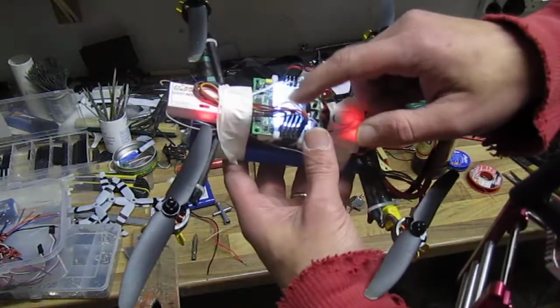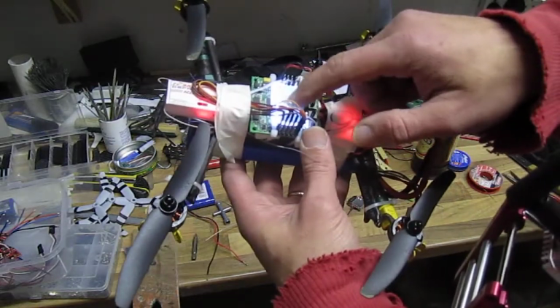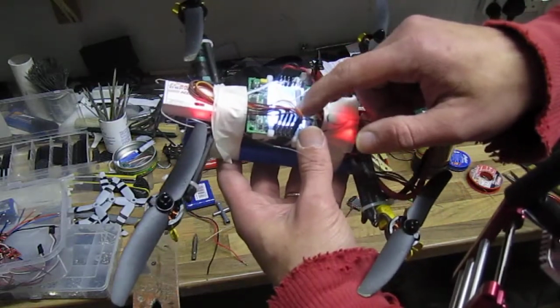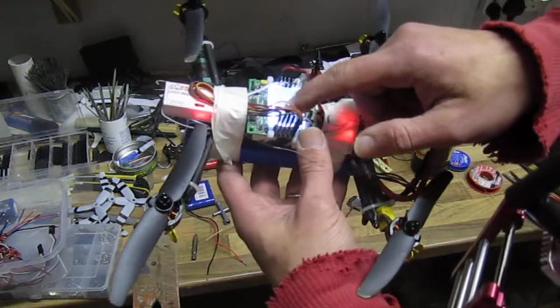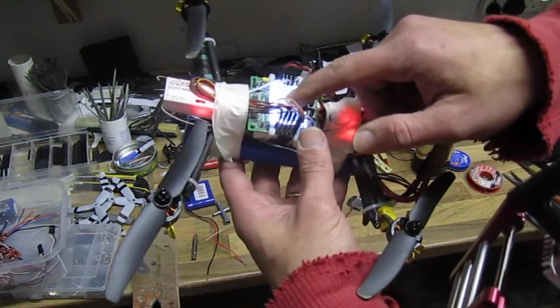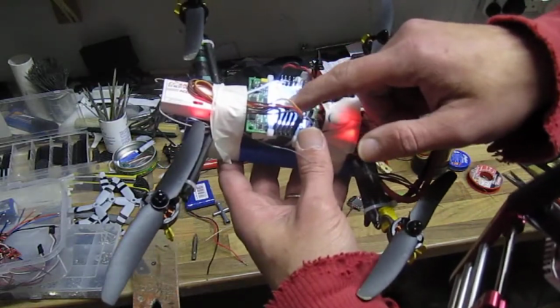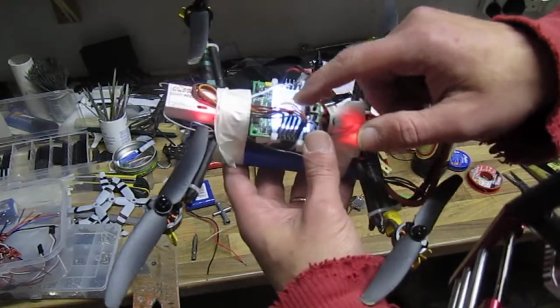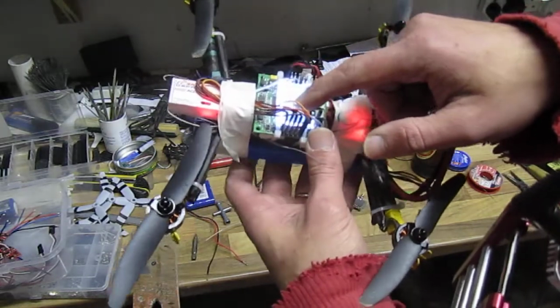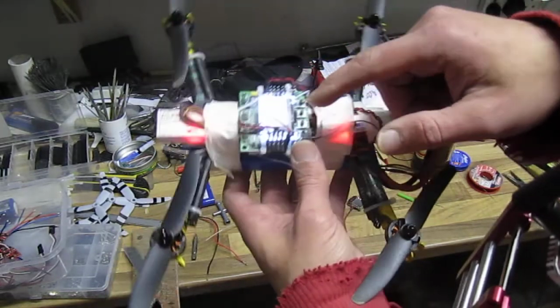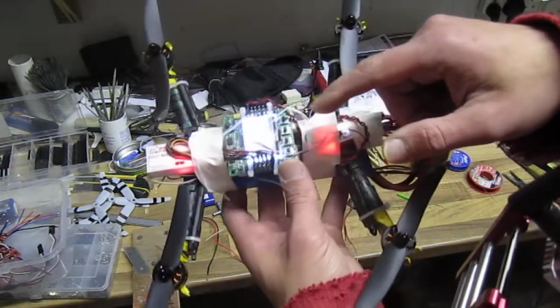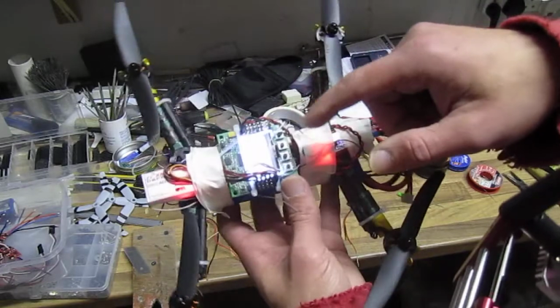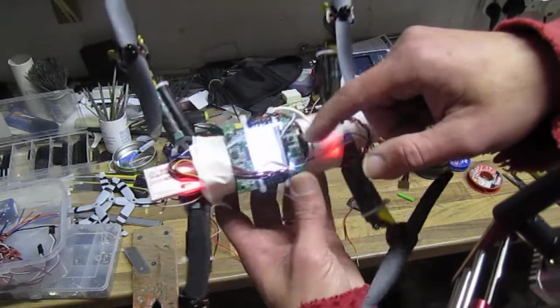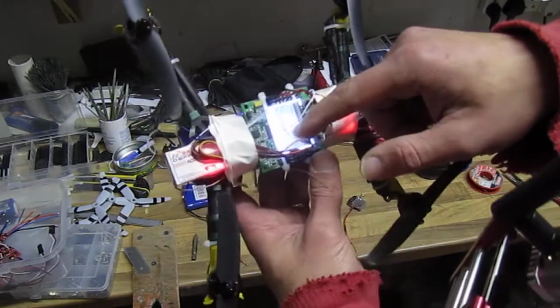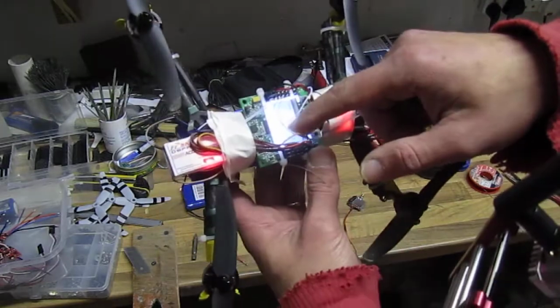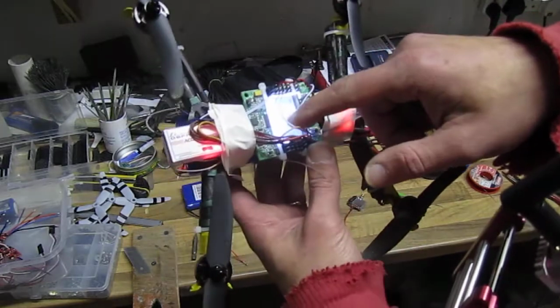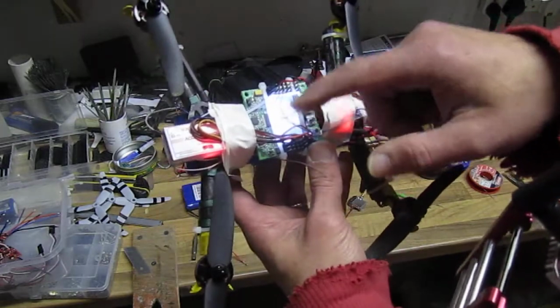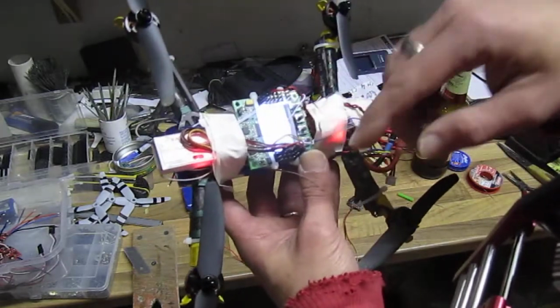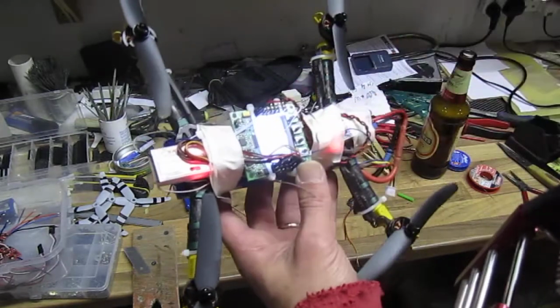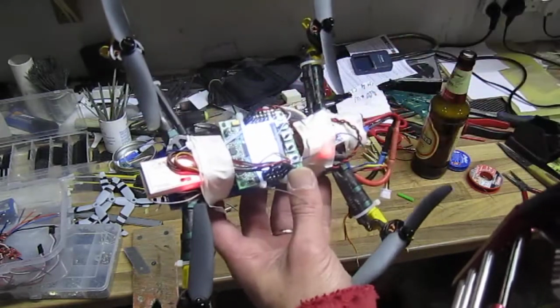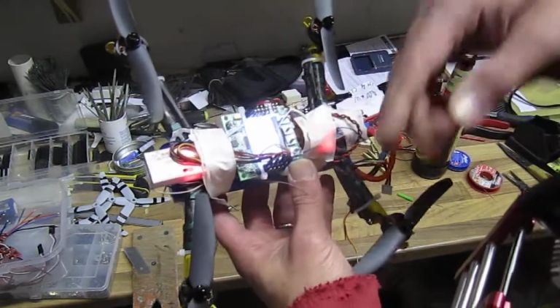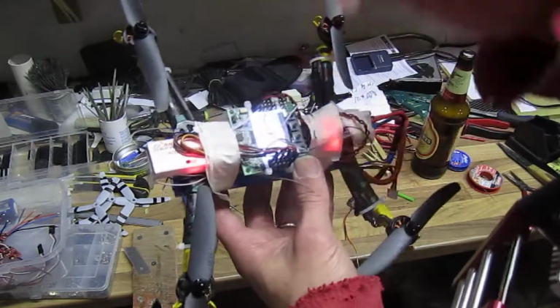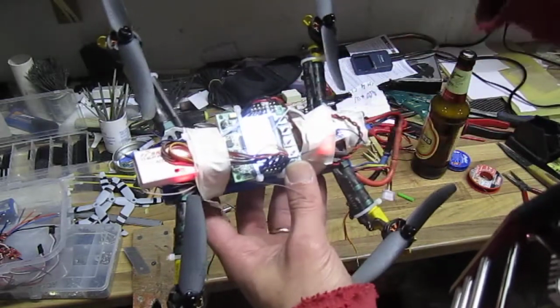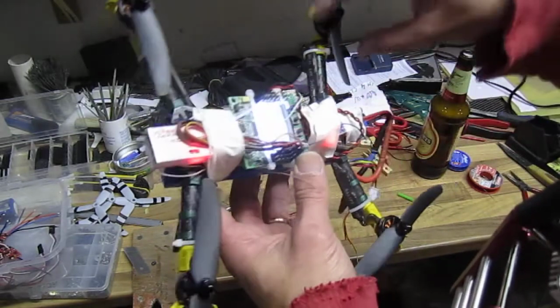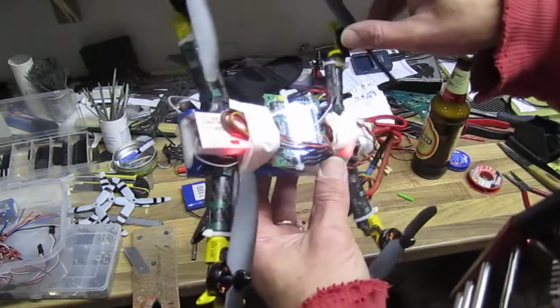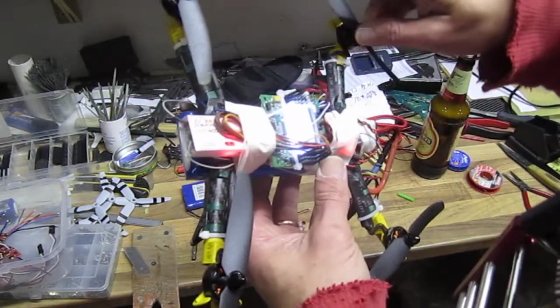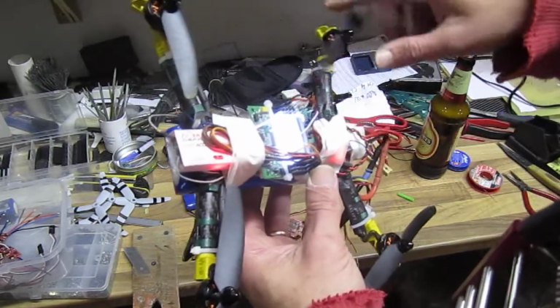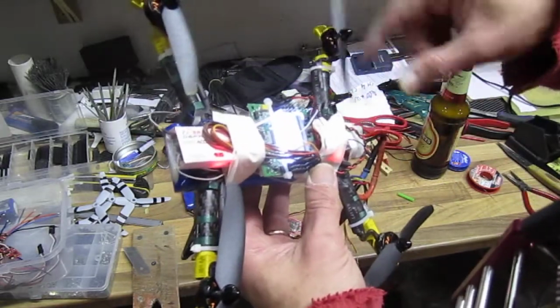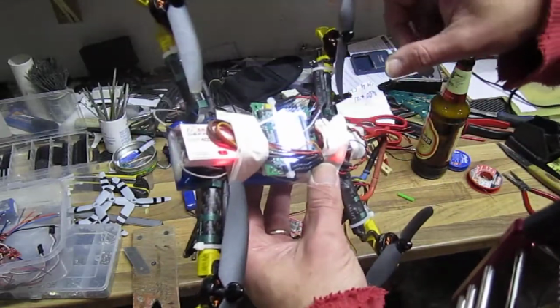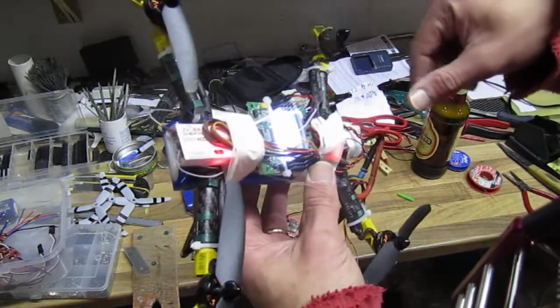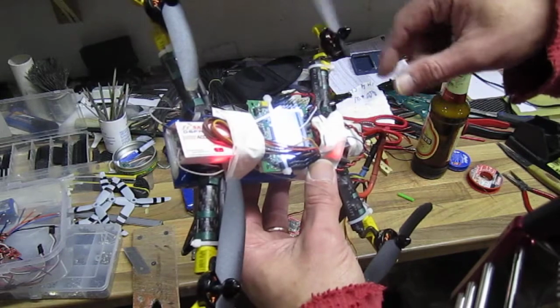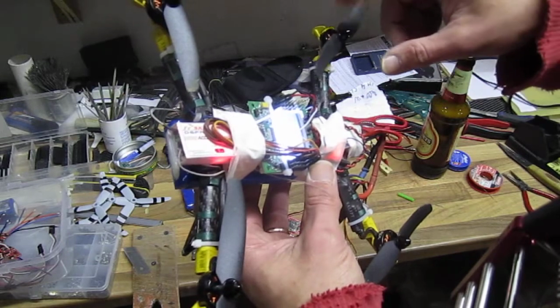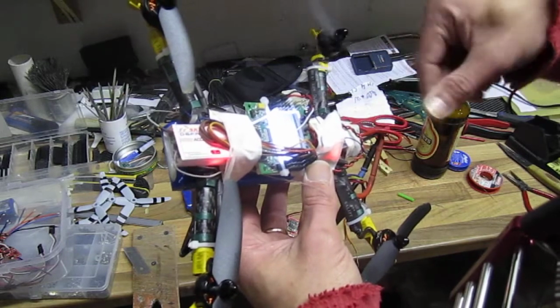I tried to mess with the P and I on the KK2, reducing them on and off, and it's still twitching.